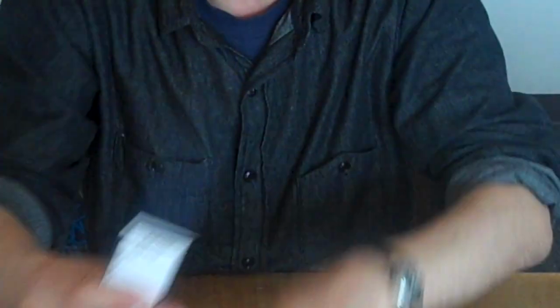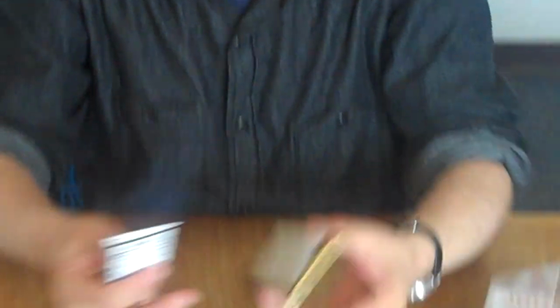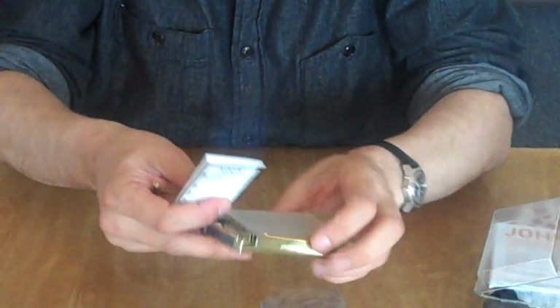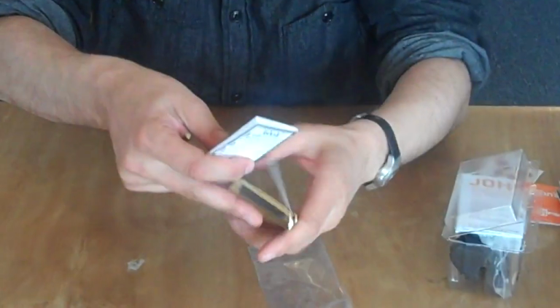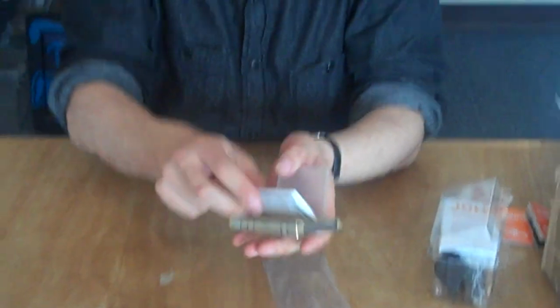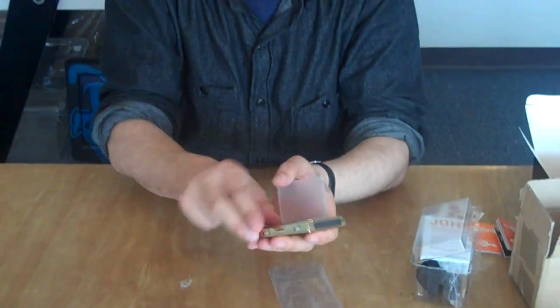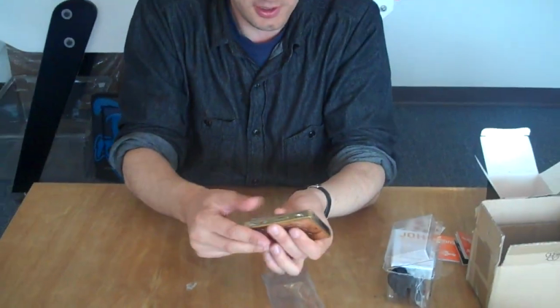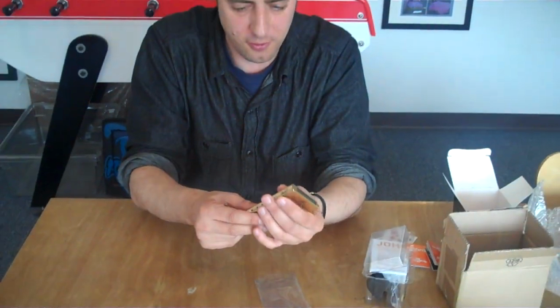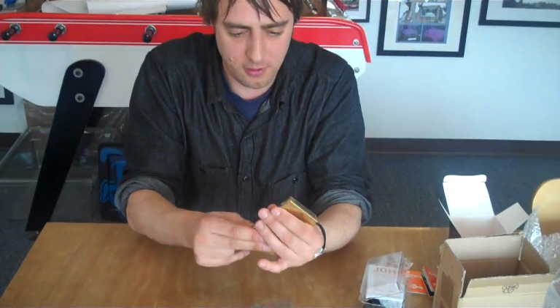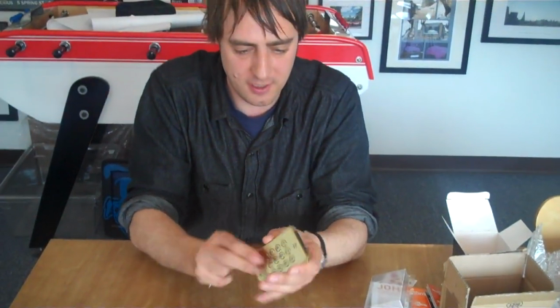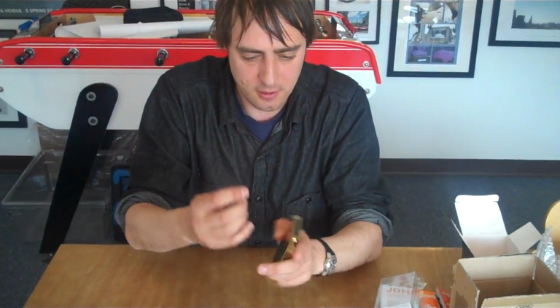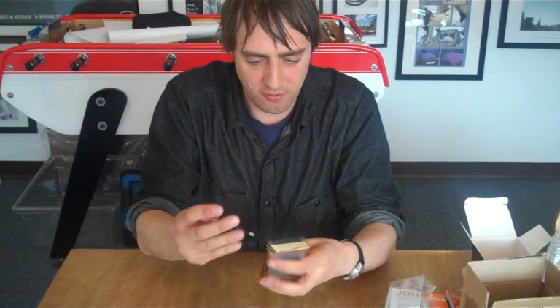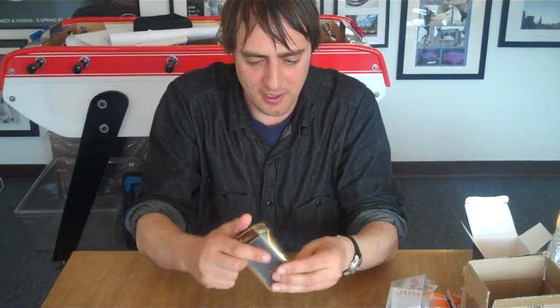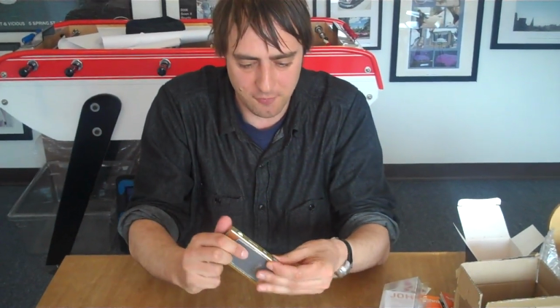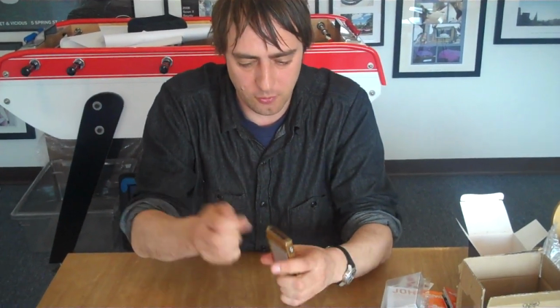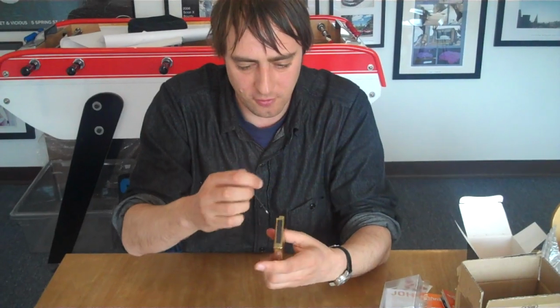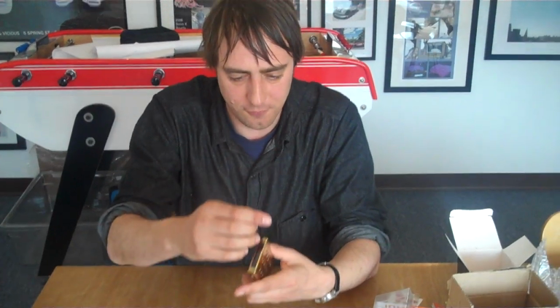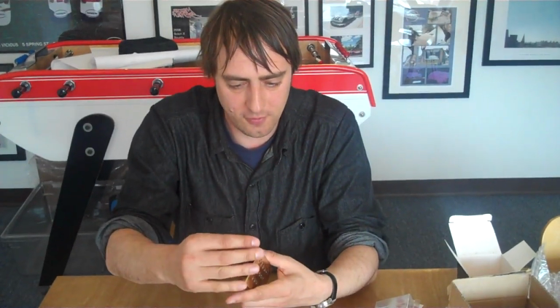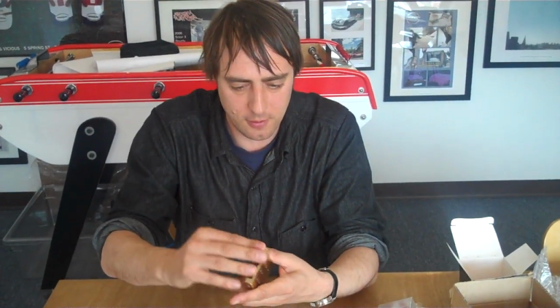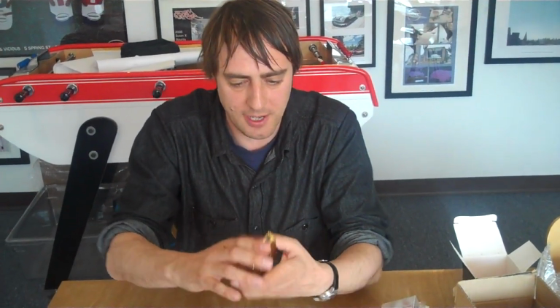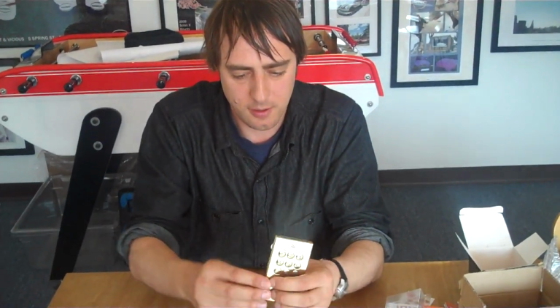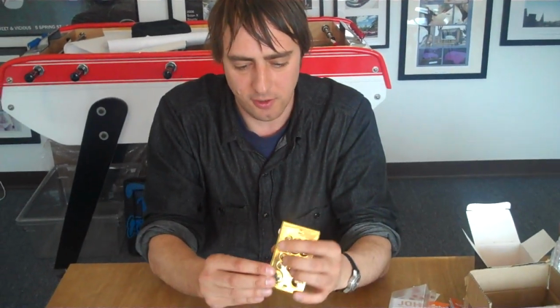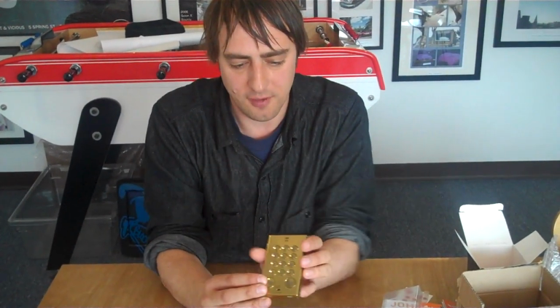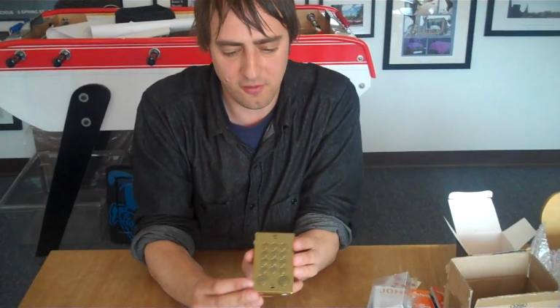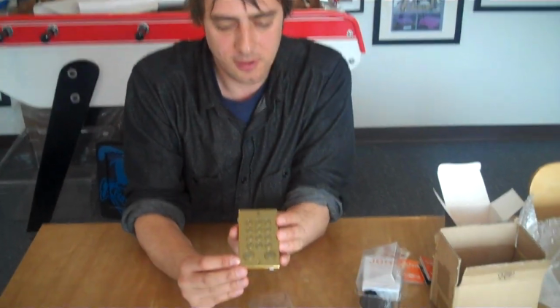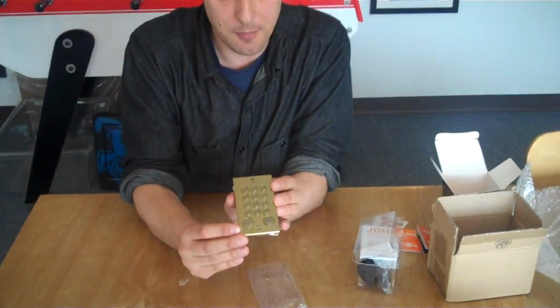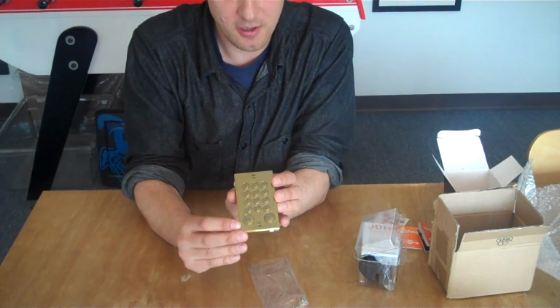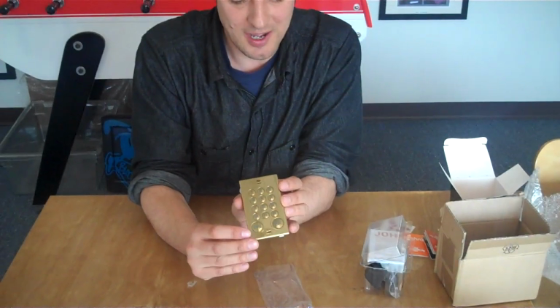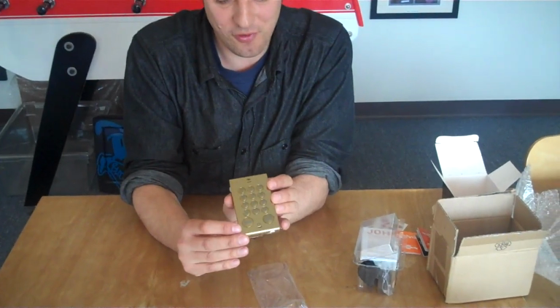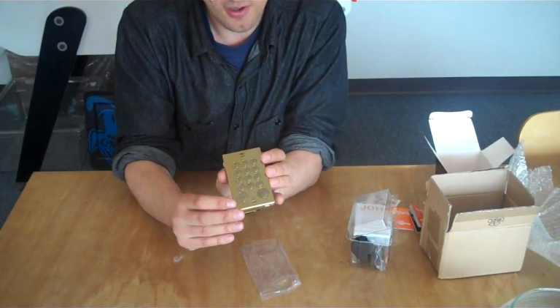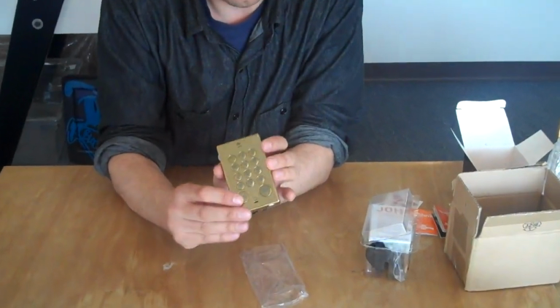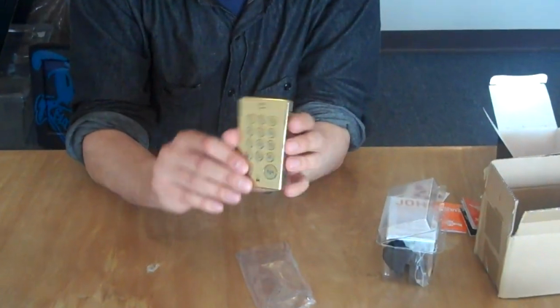And that's it. John's Phone is billed as the world's simplest phone. It does nothing other than receive and make phone calls. It does have voicemail. It does not have text, a camera, apps, or anything of that nature.